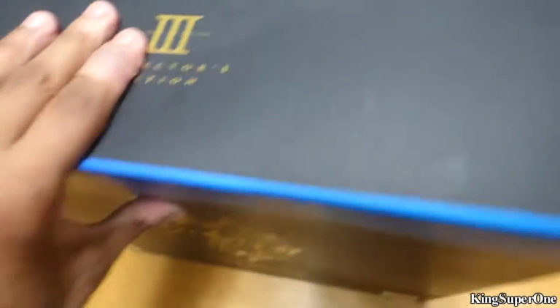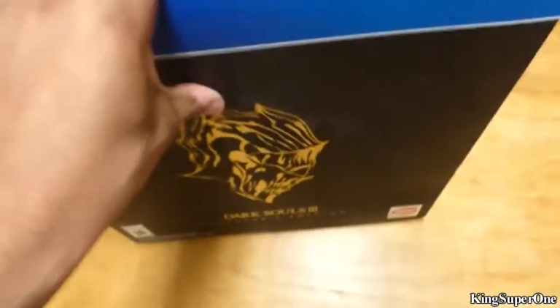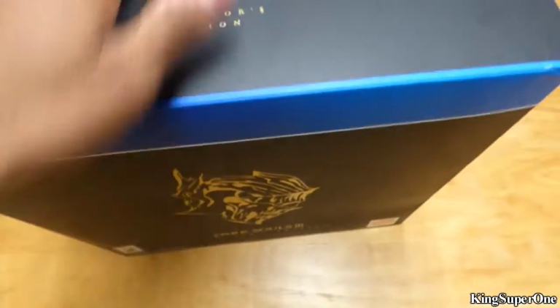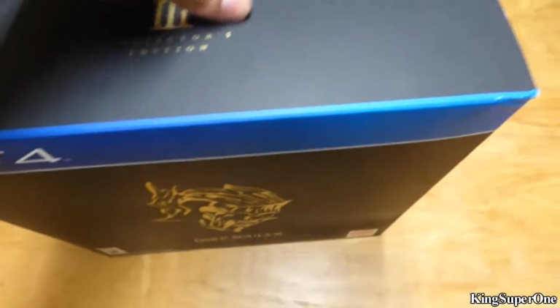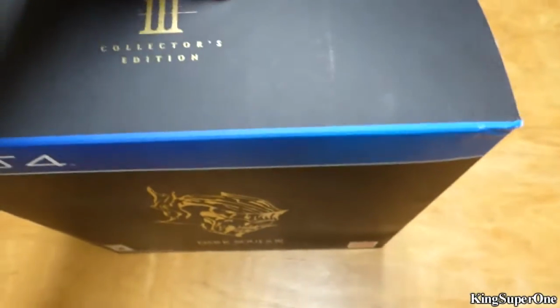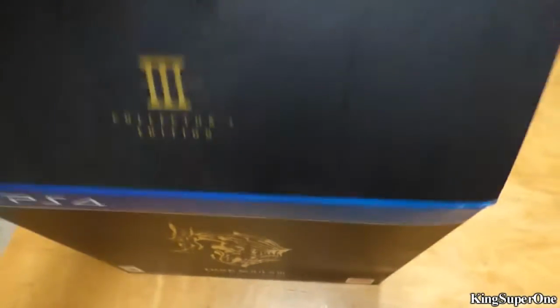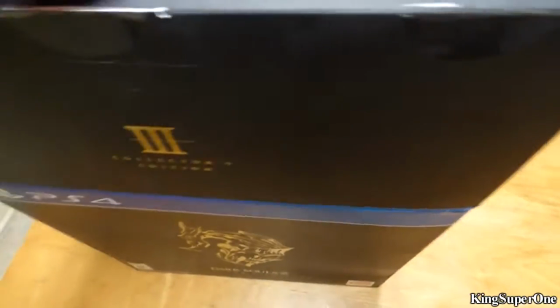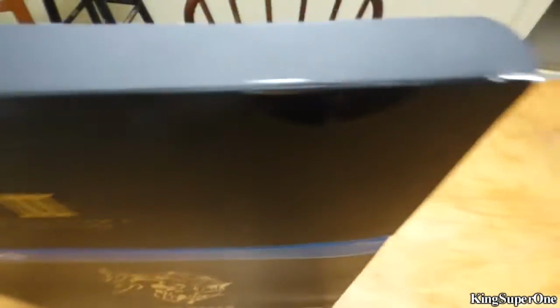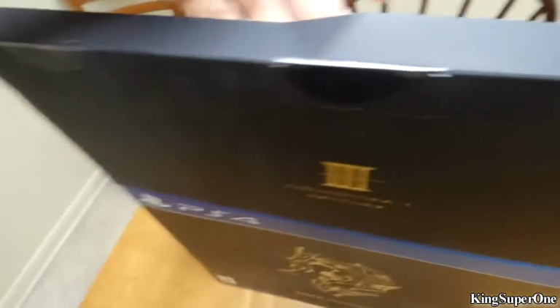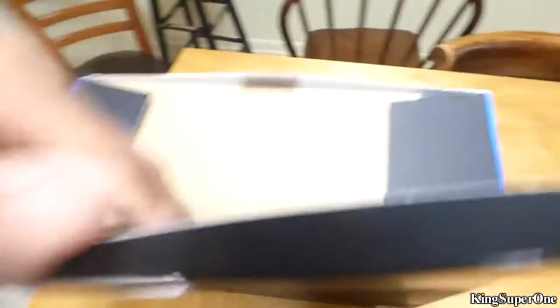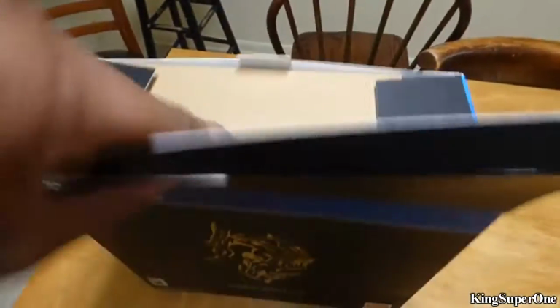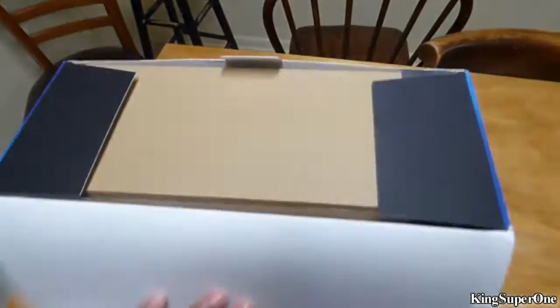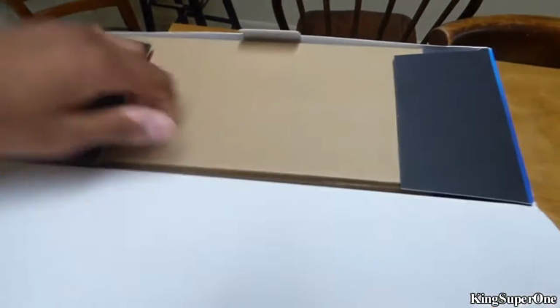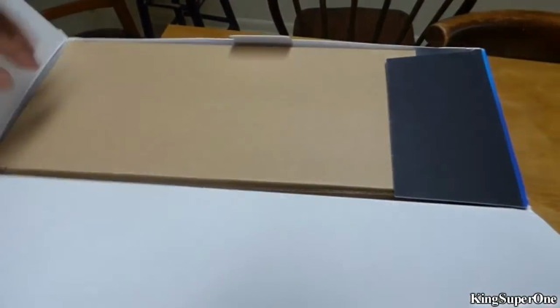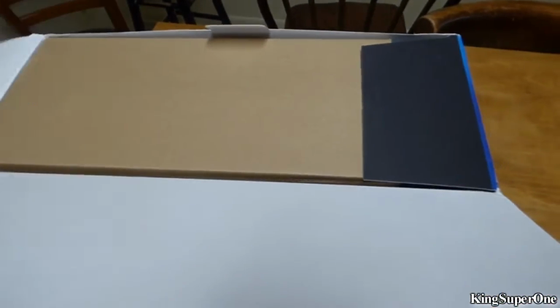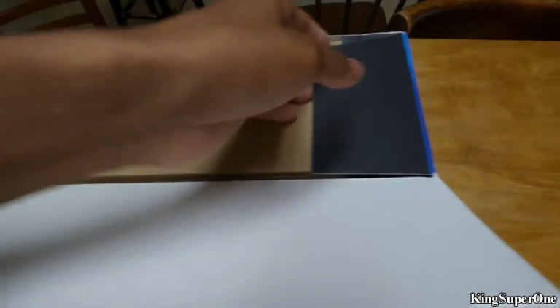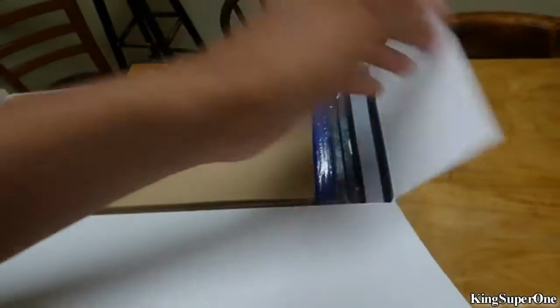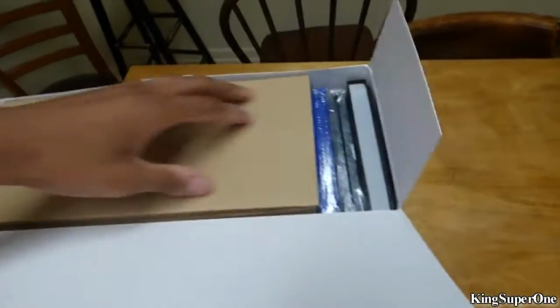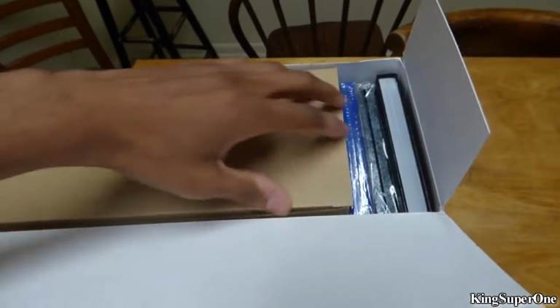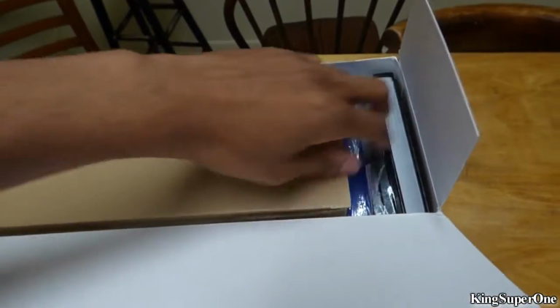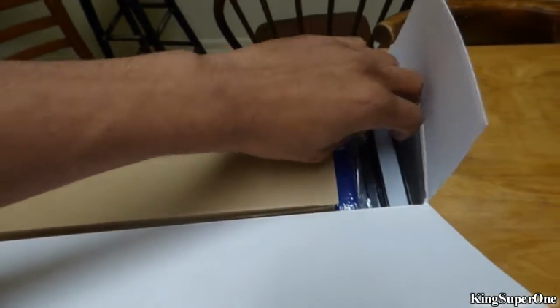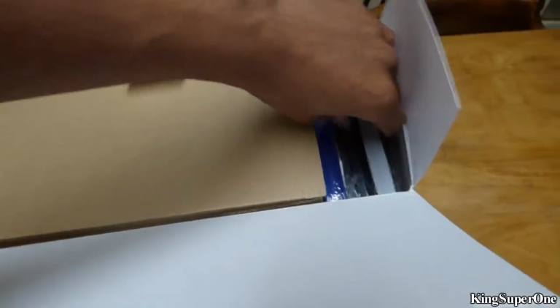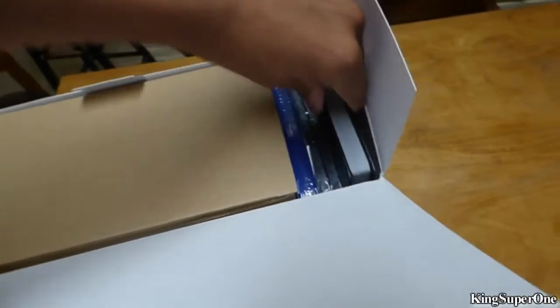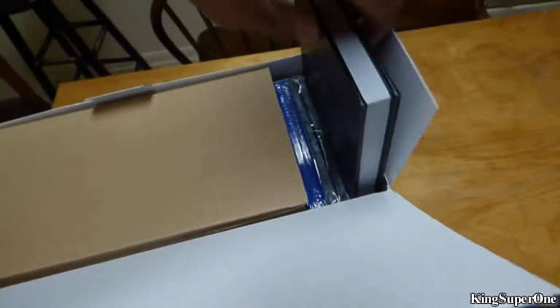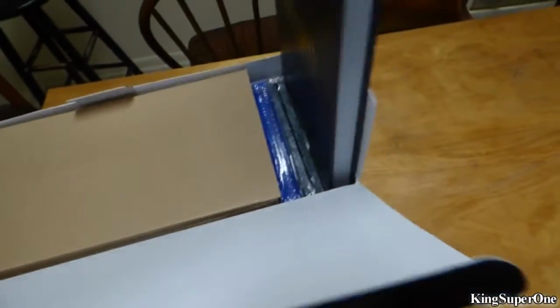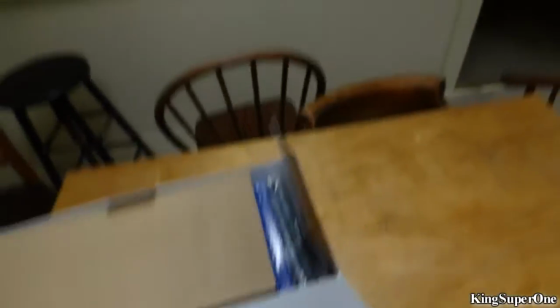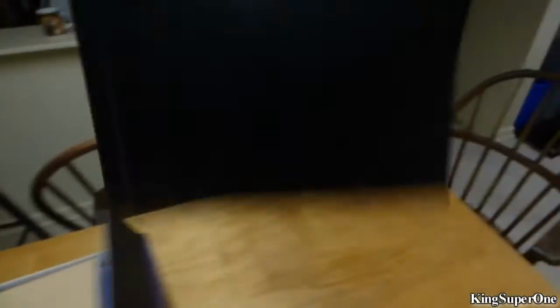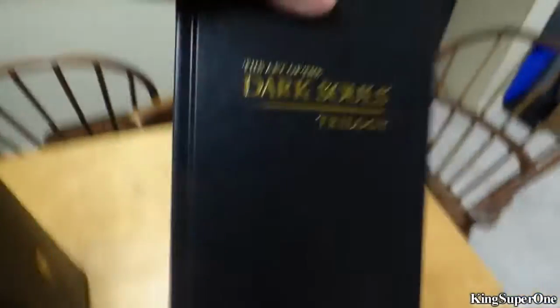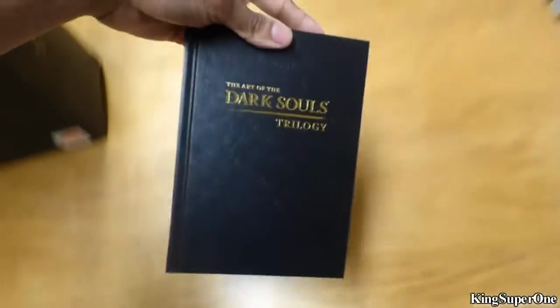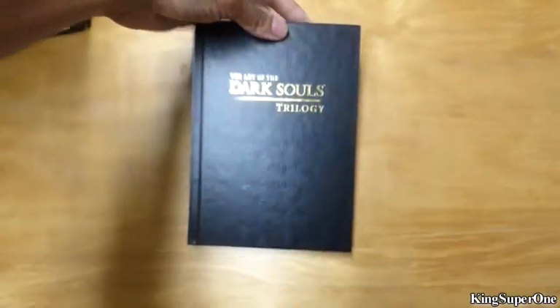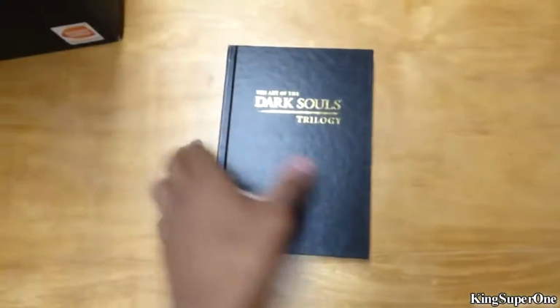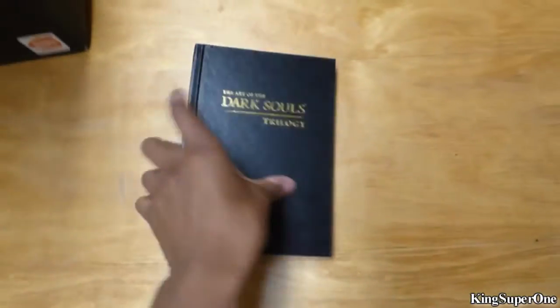Alright, let's get this started. I already cut the tape off of this, so here we go. Everything on the side — that's cool, I like that. Here we go.